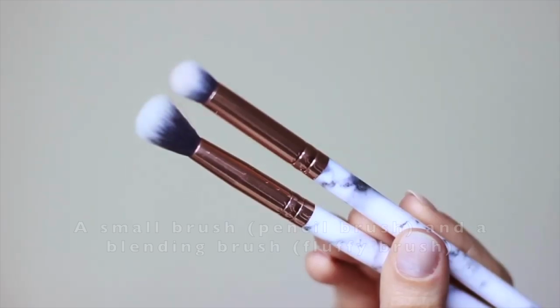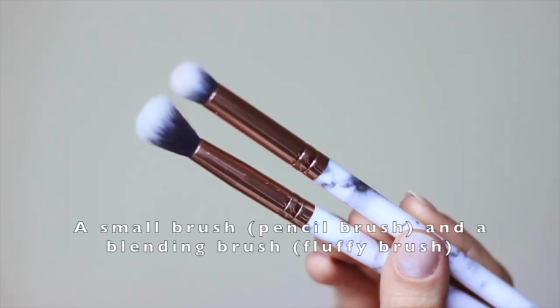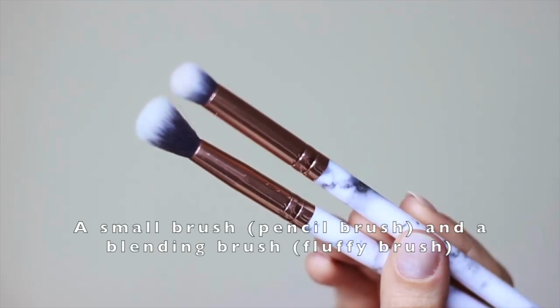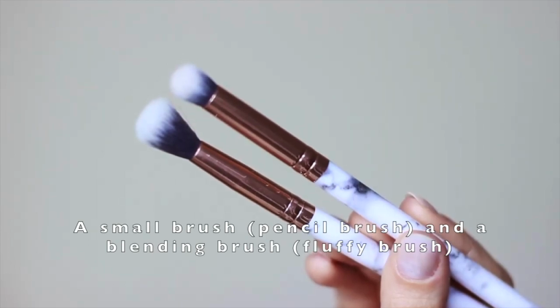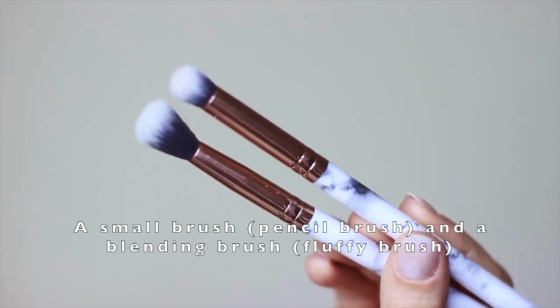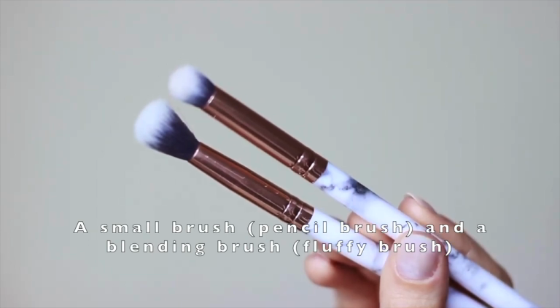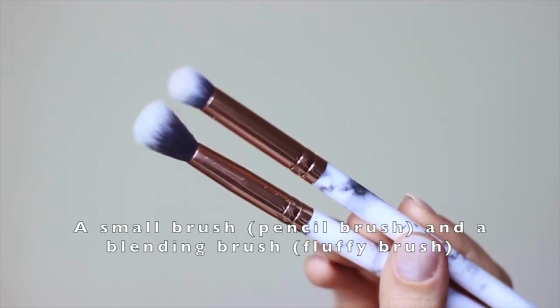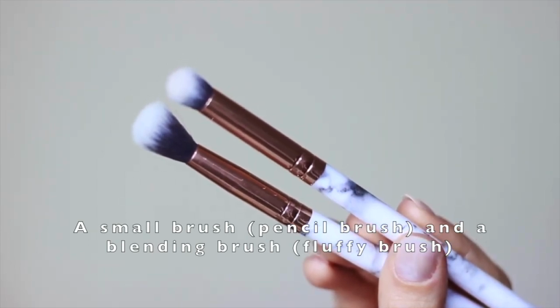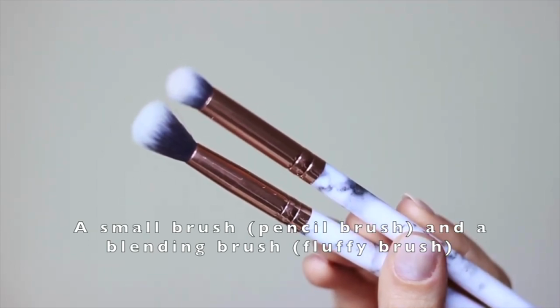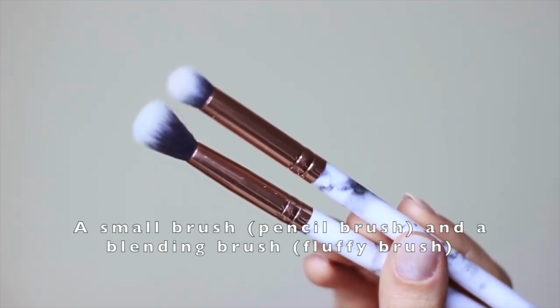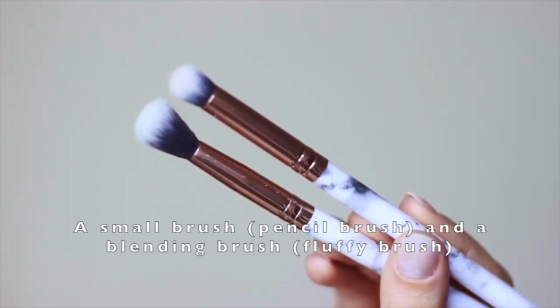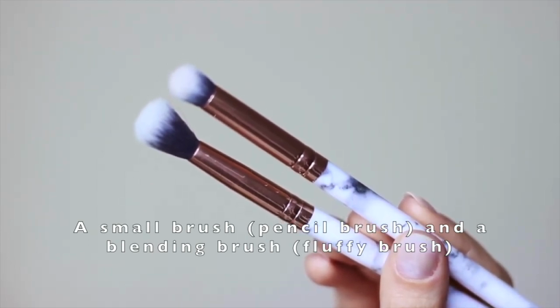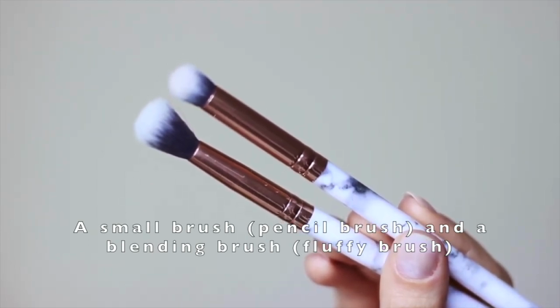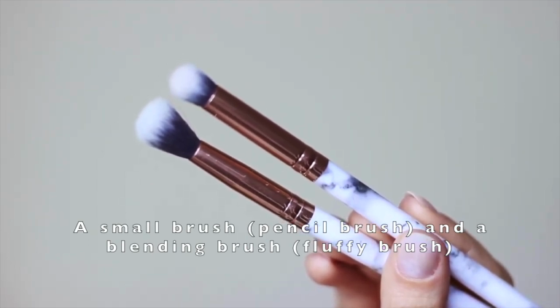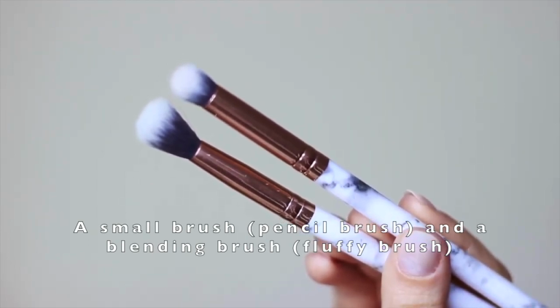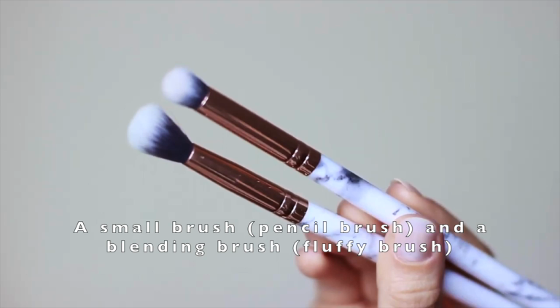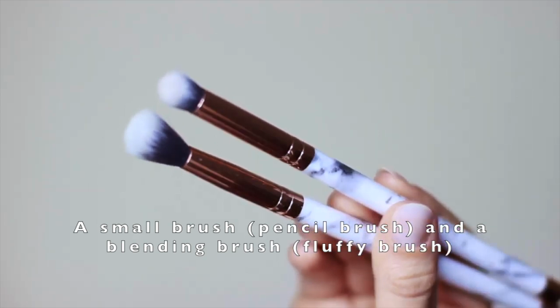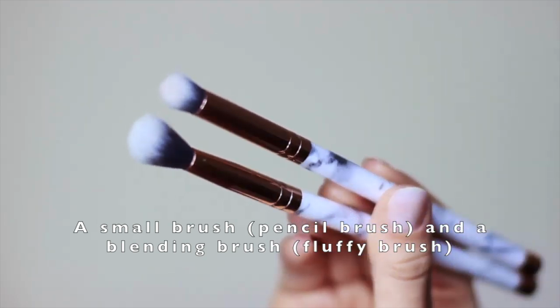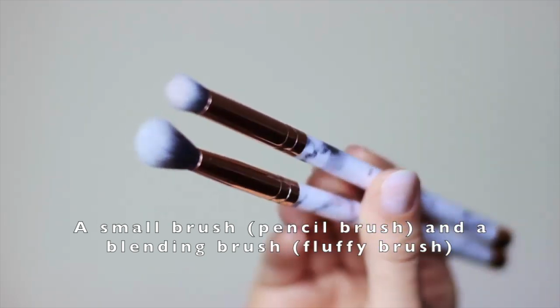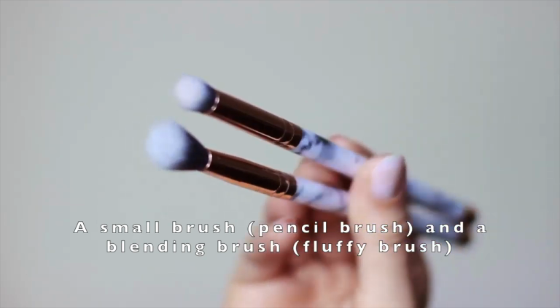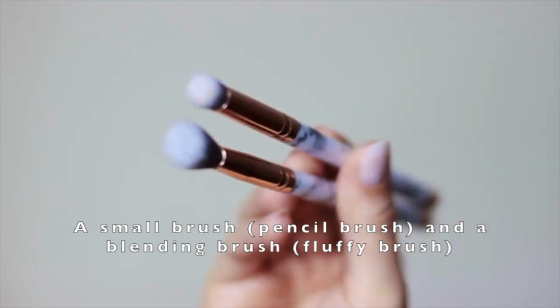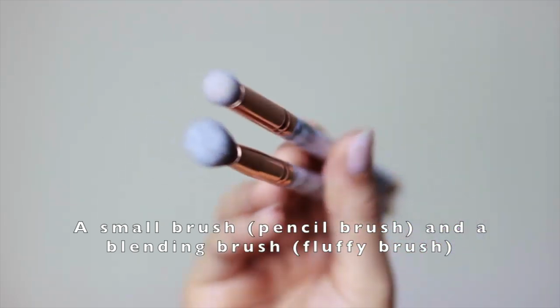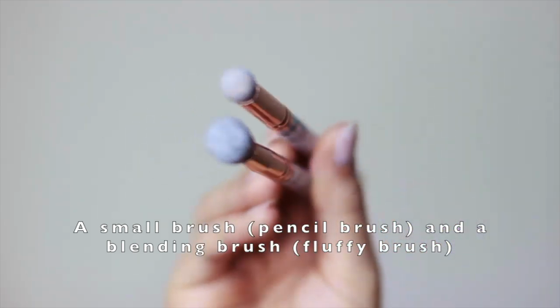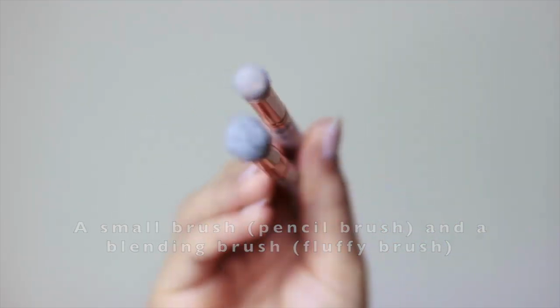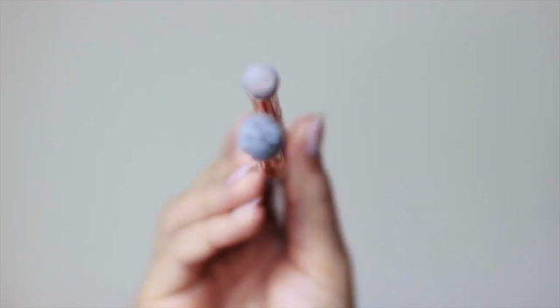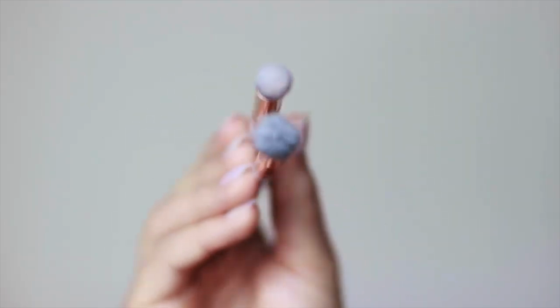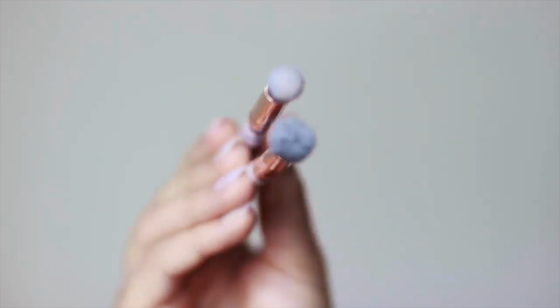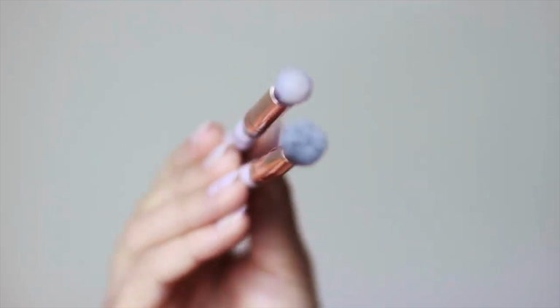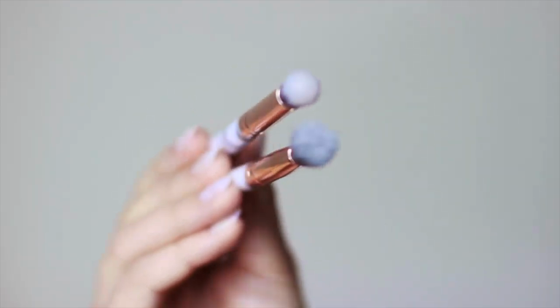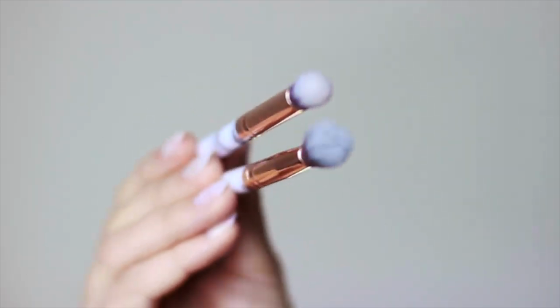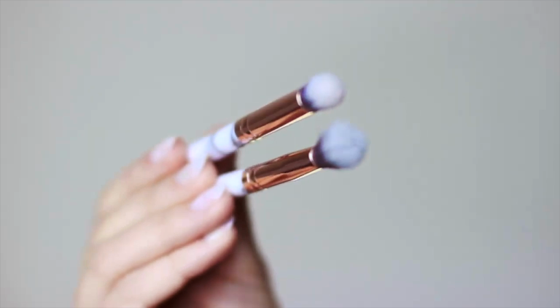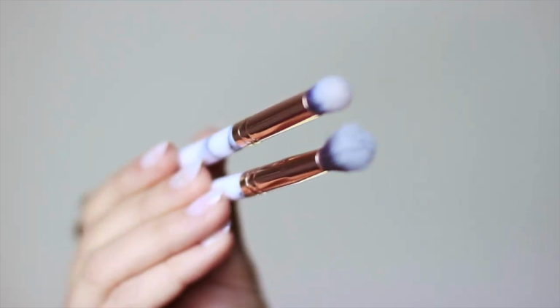Now for brushes, you're going to need at least two different brushes: a smaller one — I'm using a pencil brush — and then a blending one, referred to as a fluffy brush. But these two brushes is all you're really going to need for this look.